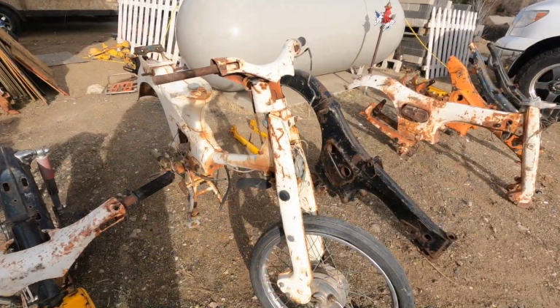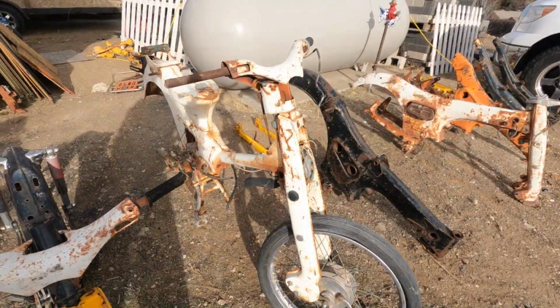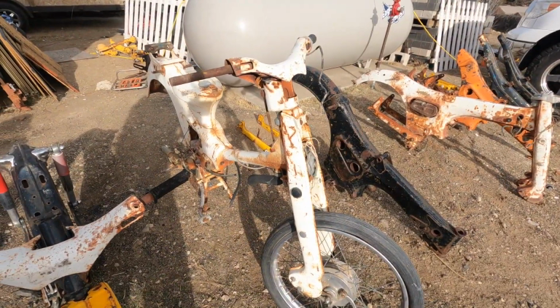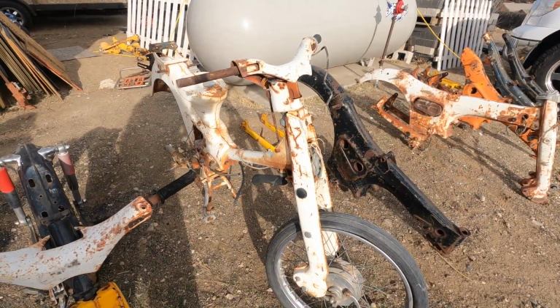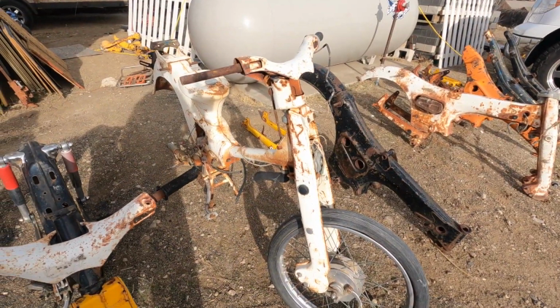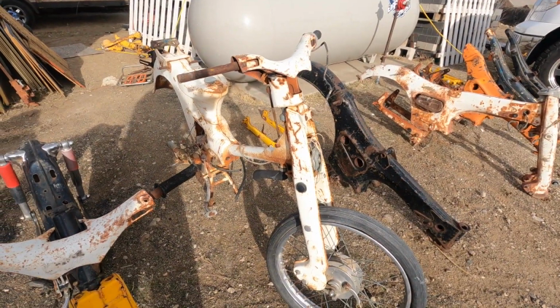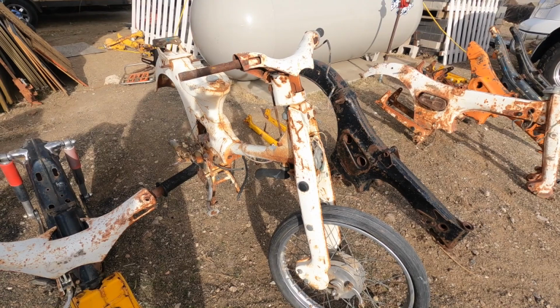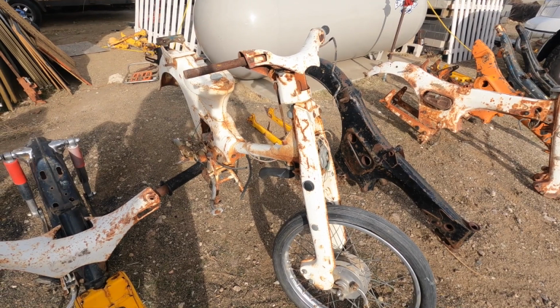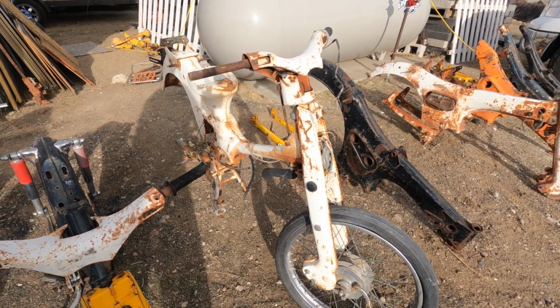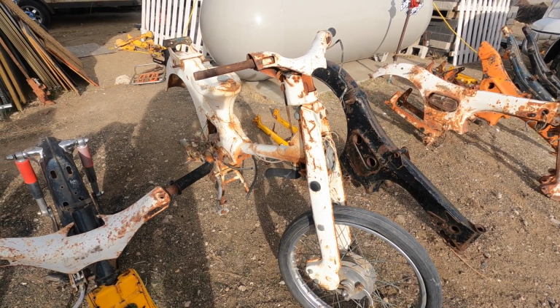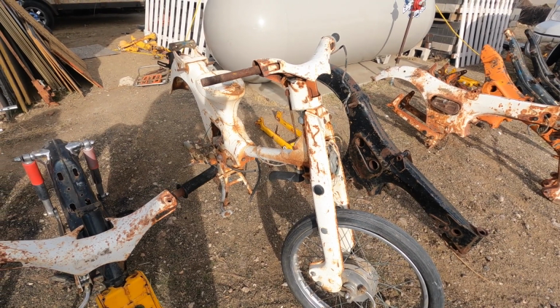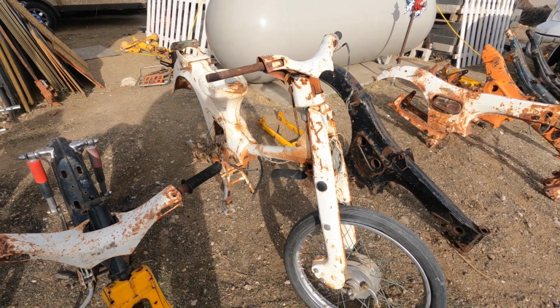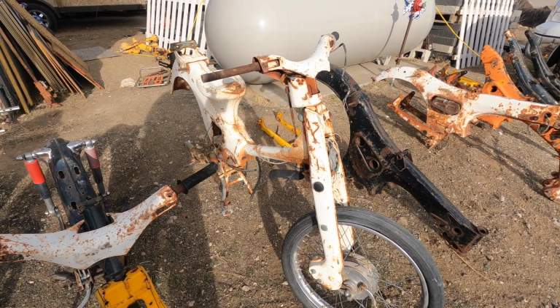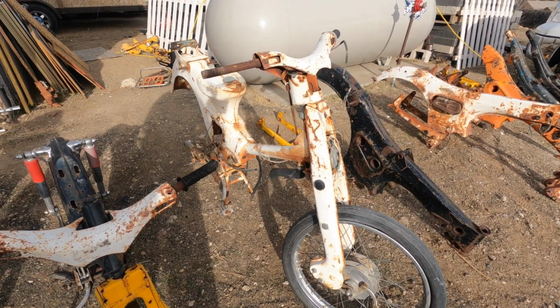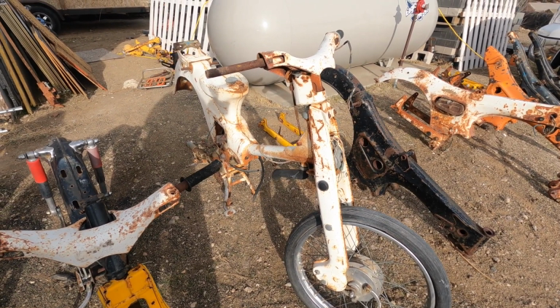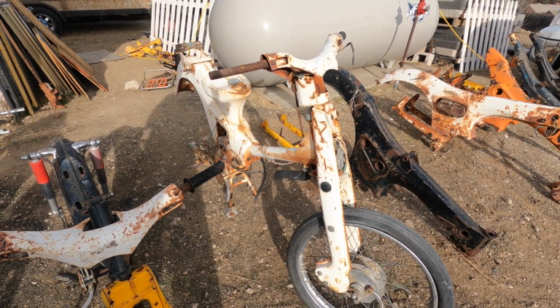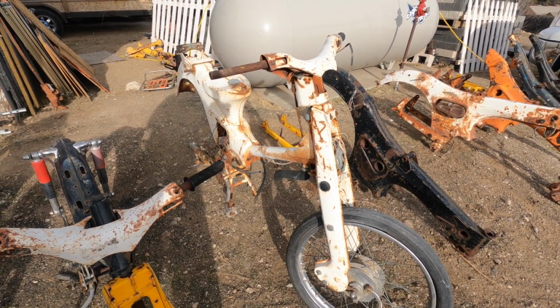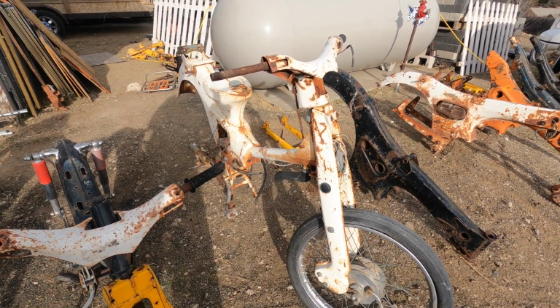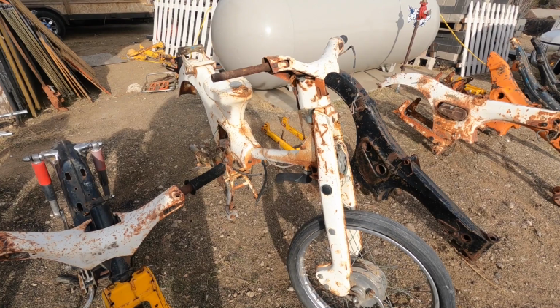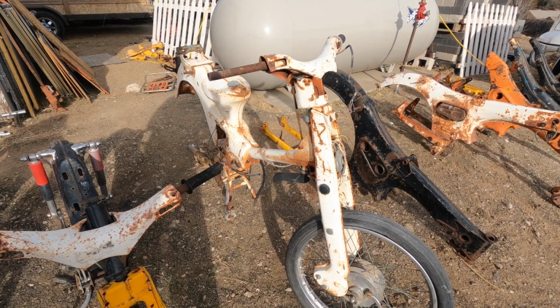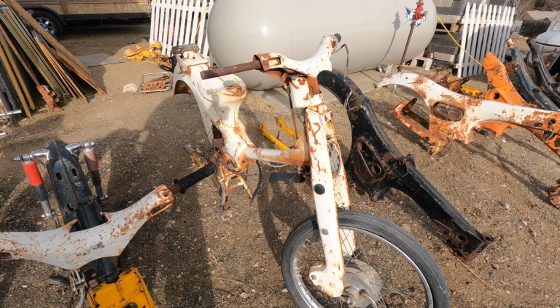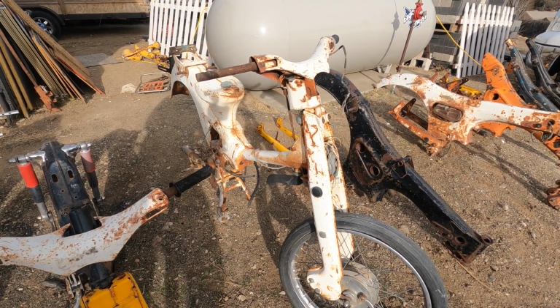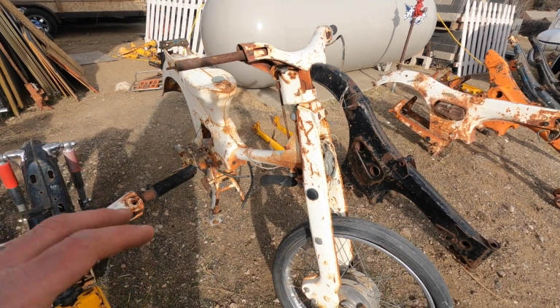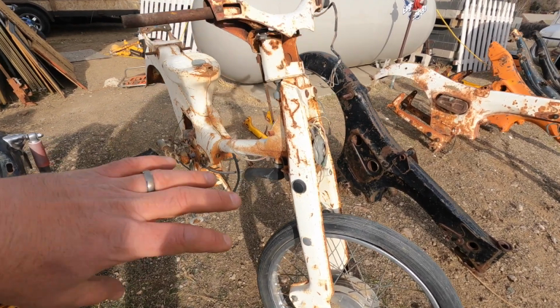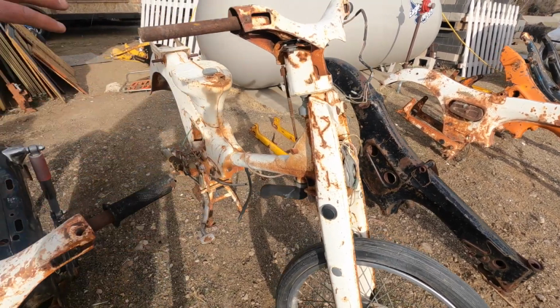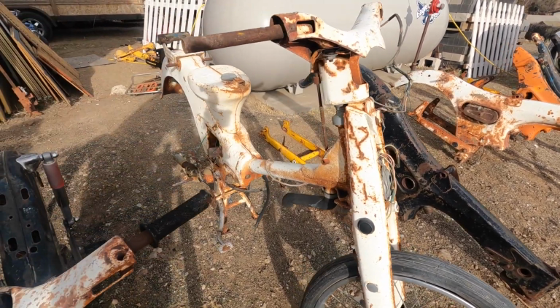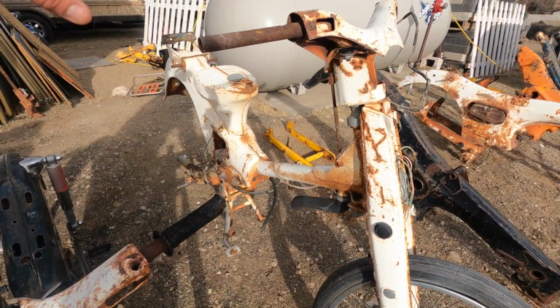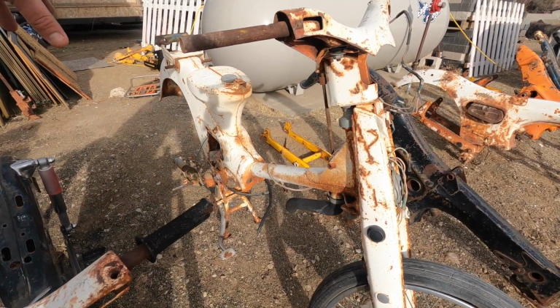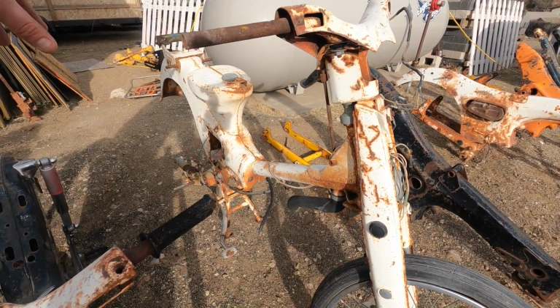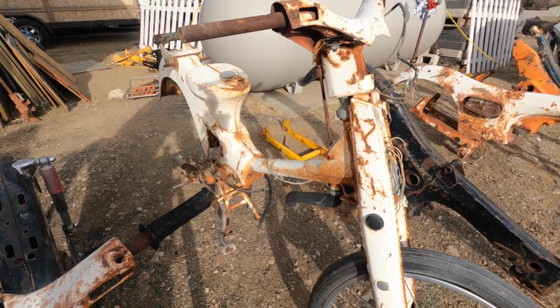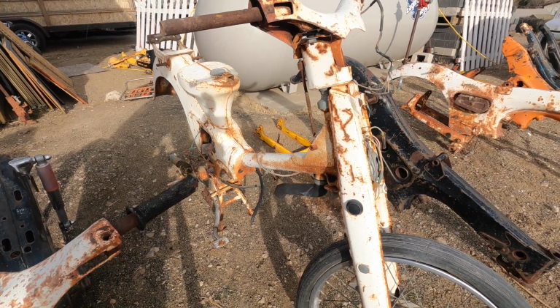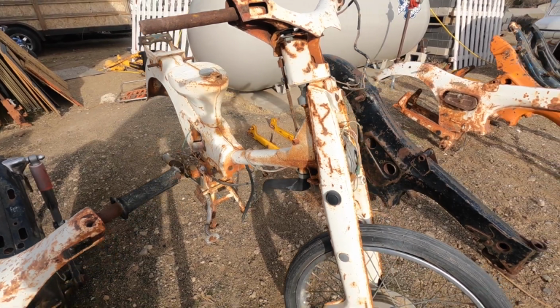This is a C100 — a Cub. I'm going to do this bike for my wife. It's going to be a really cool bike. I'm going to do chrome rims, some chrome parts — she's going to love it. We're going to have the cowling on it and a cool seat on it.